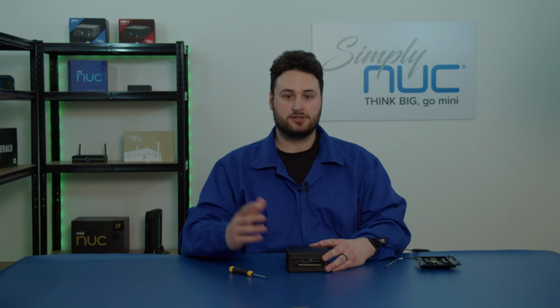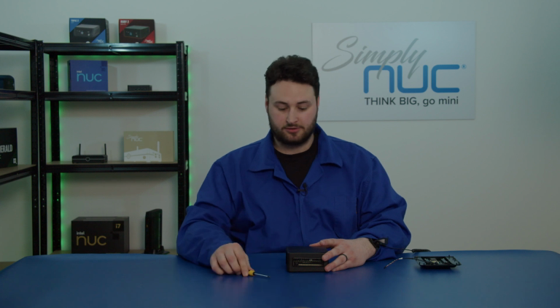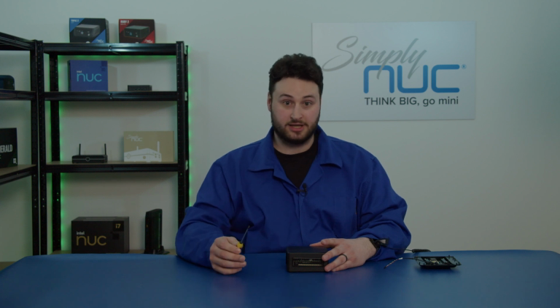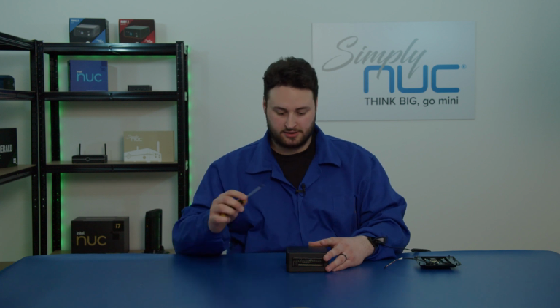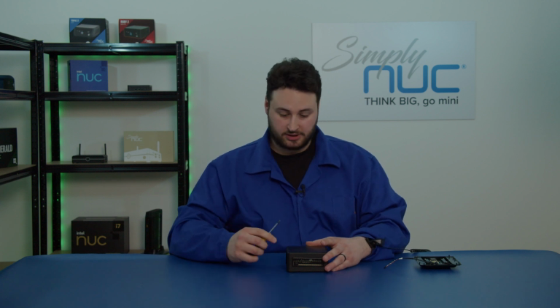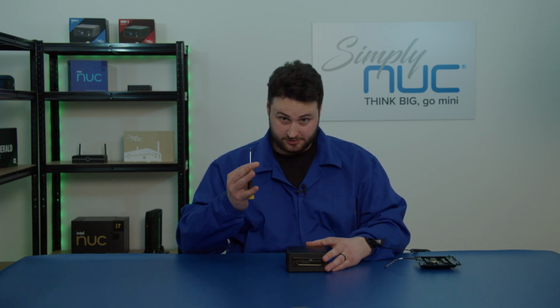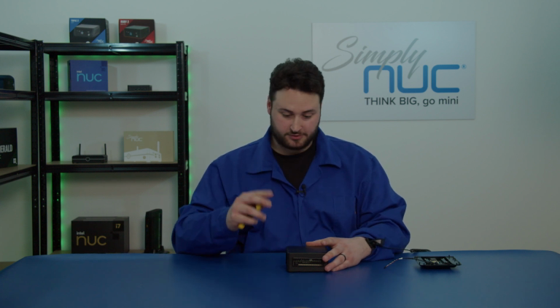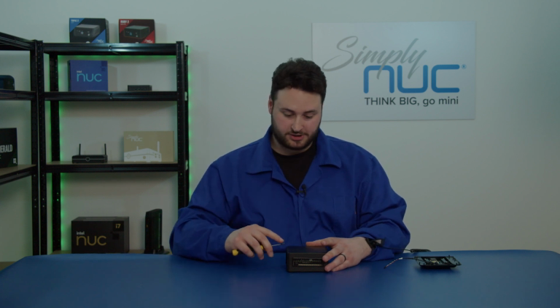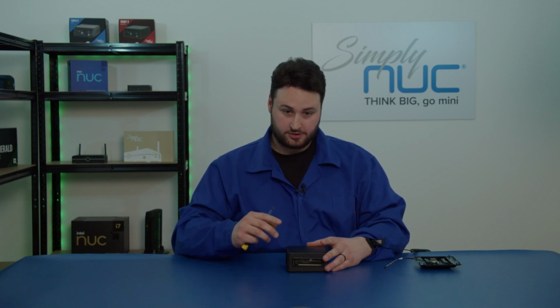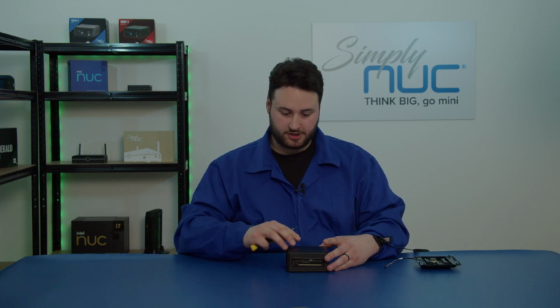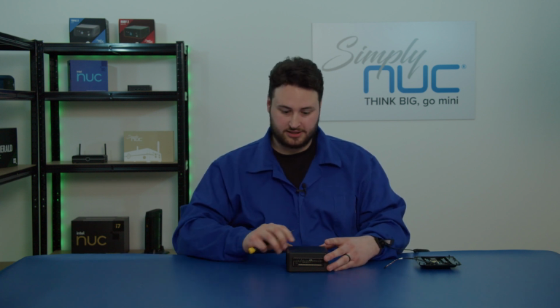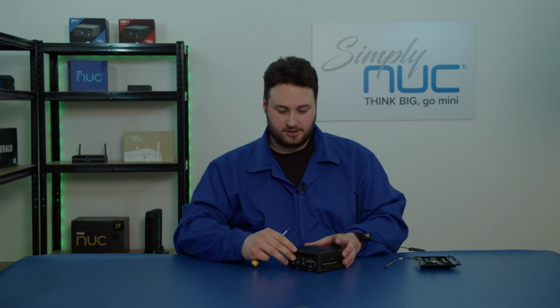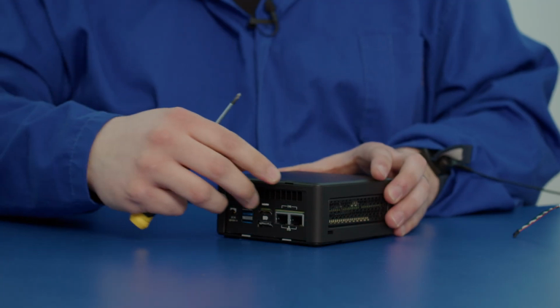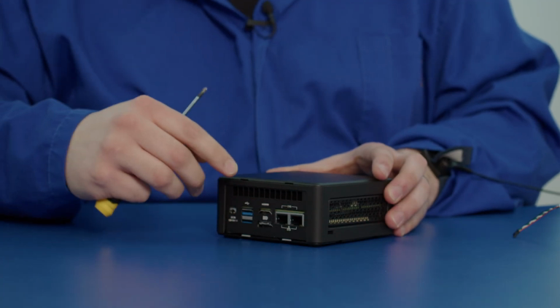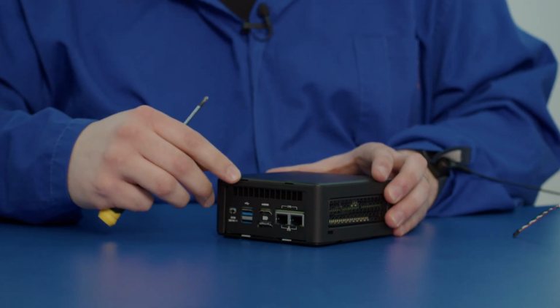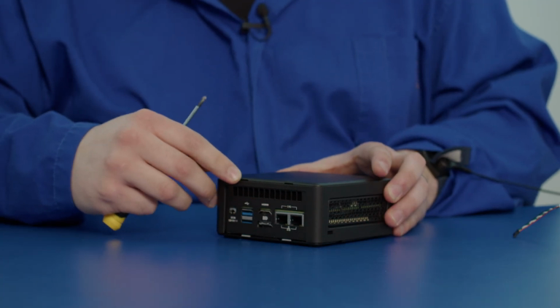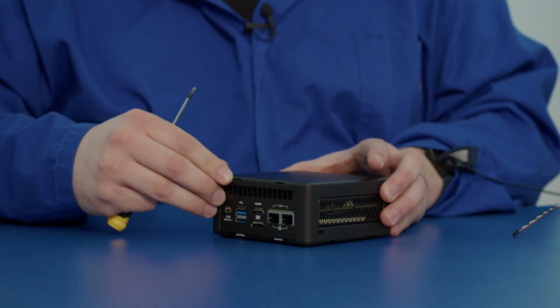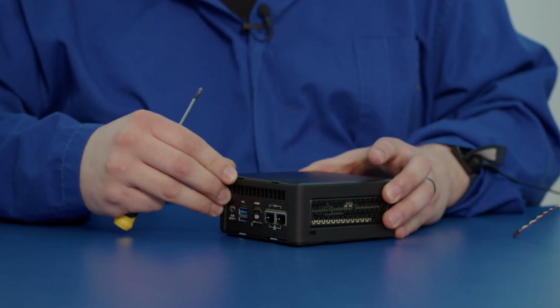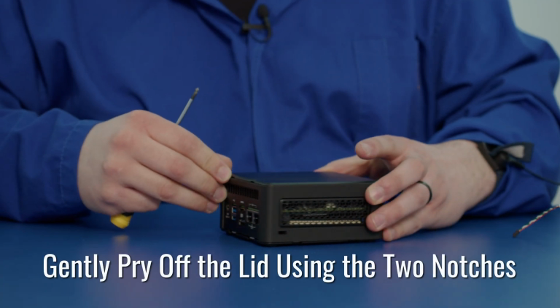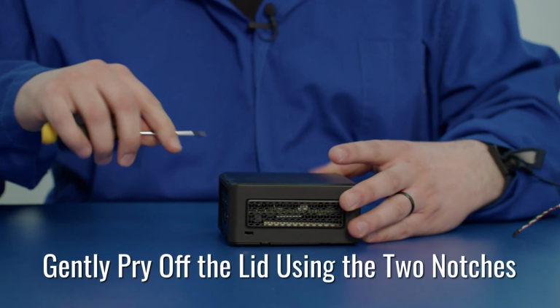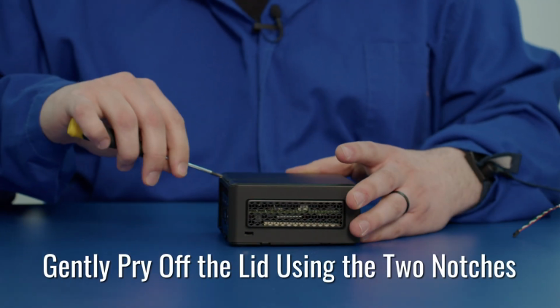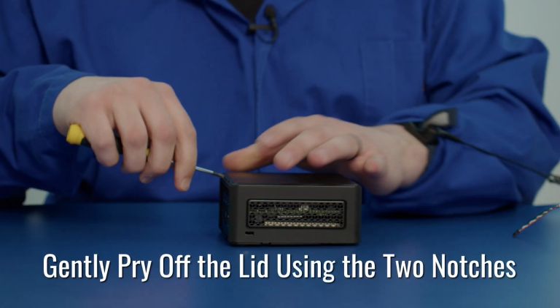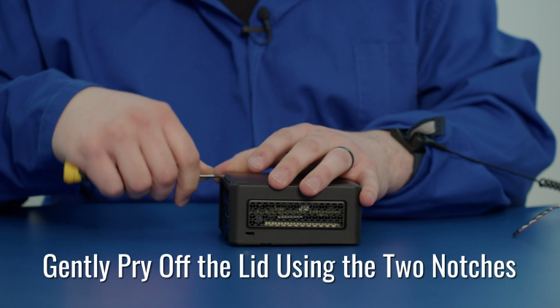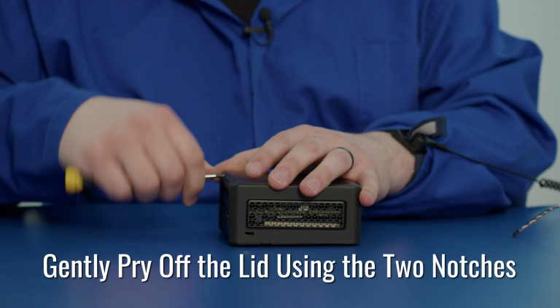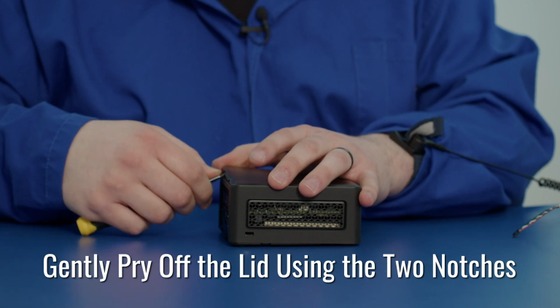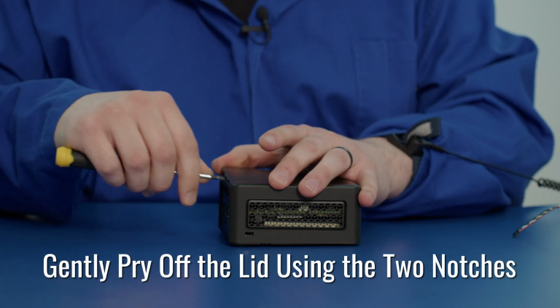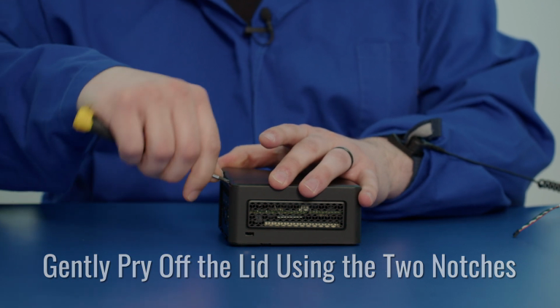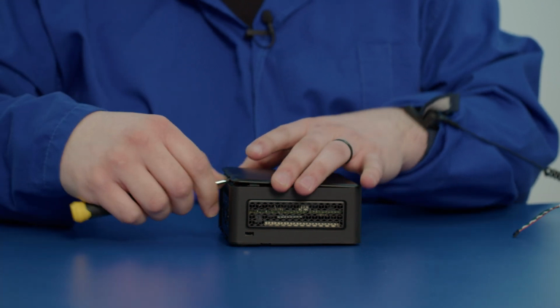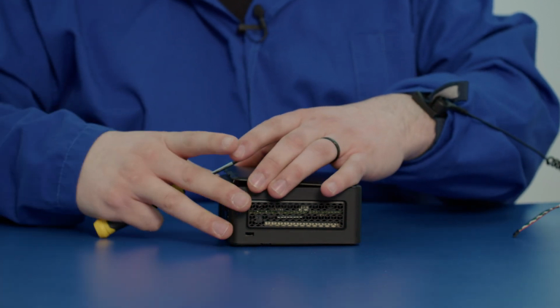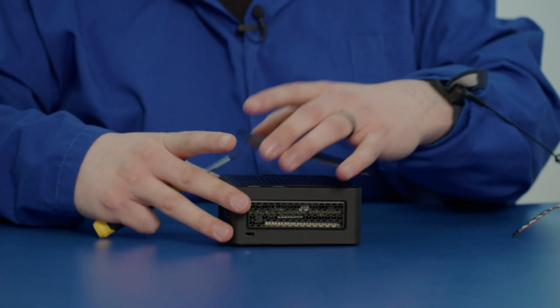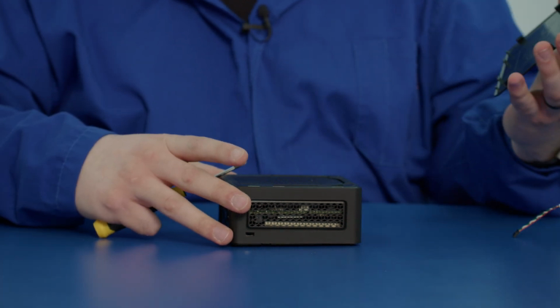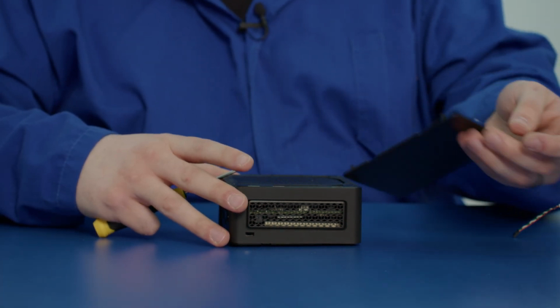So now I will begin. I'll use this screwdriver to pry off the lid. As you can see, there are two holes which you can use to get your pry tool under. Put the screwdriver in, gently wedge it up and pry that off. That comes off very easily.